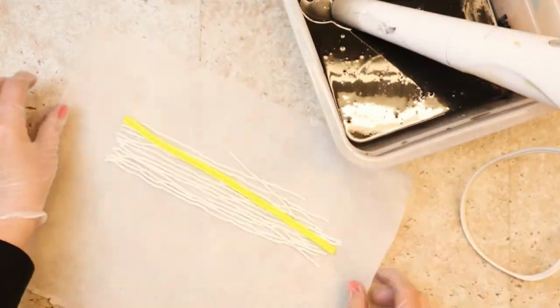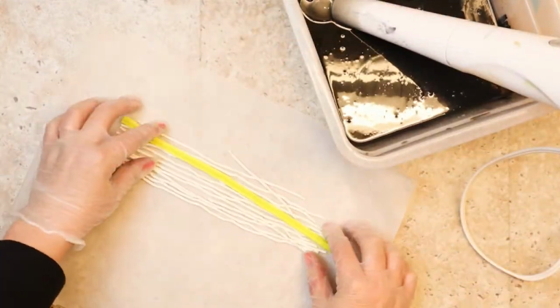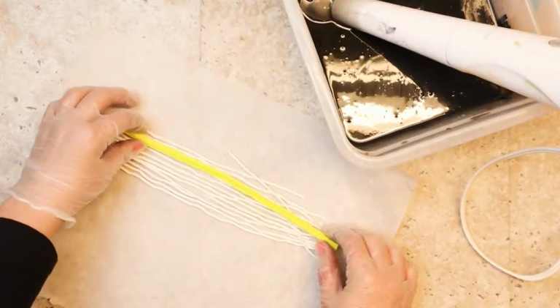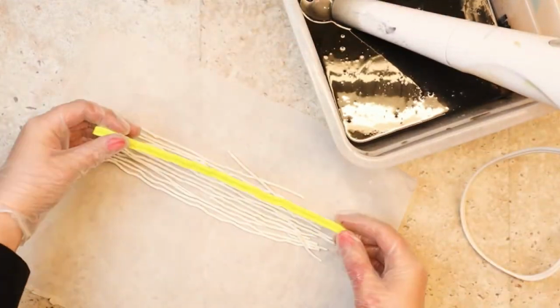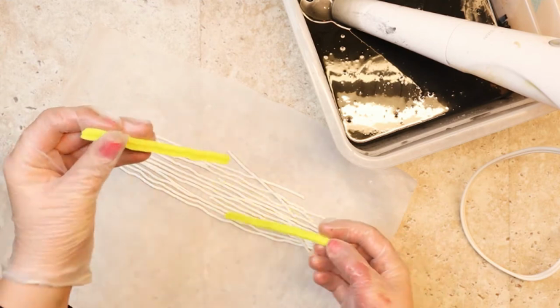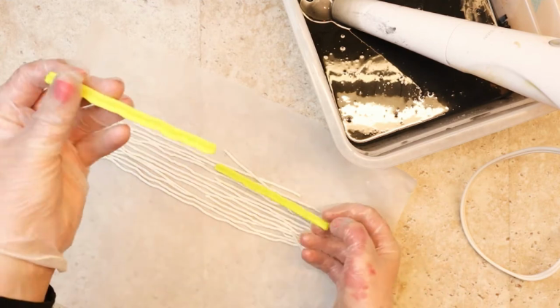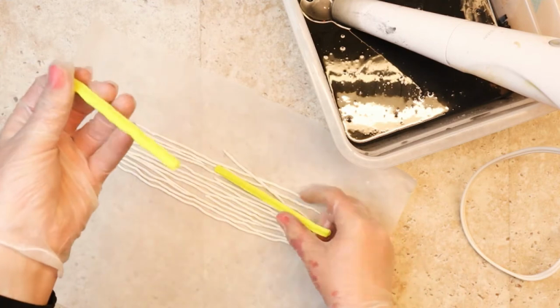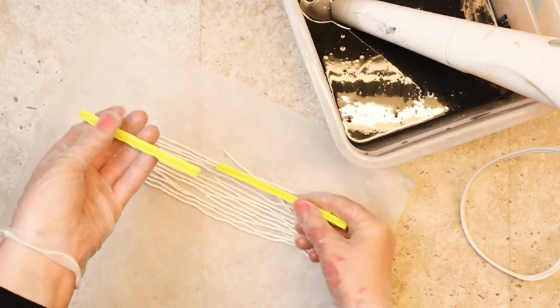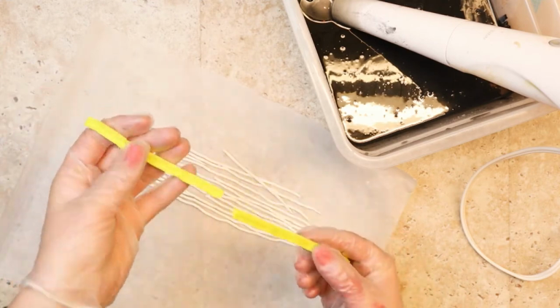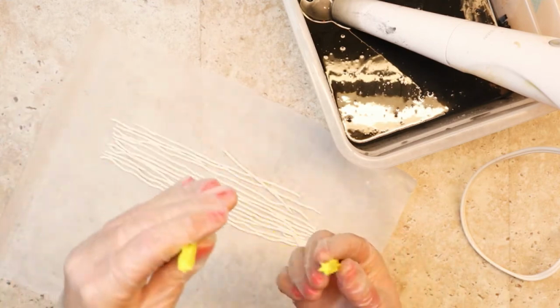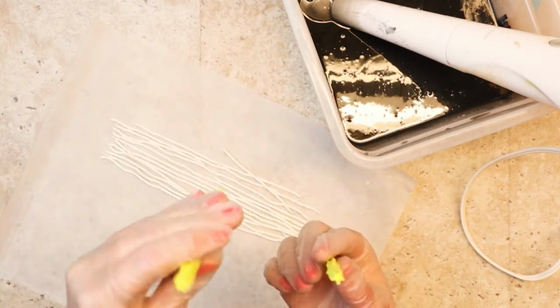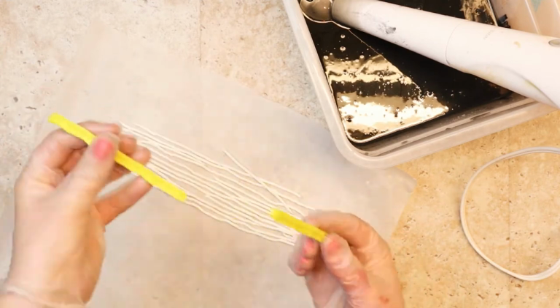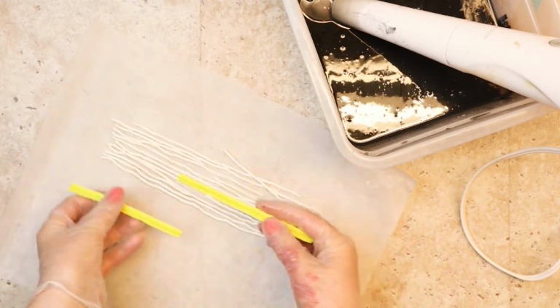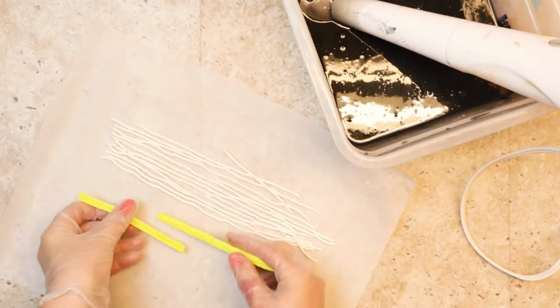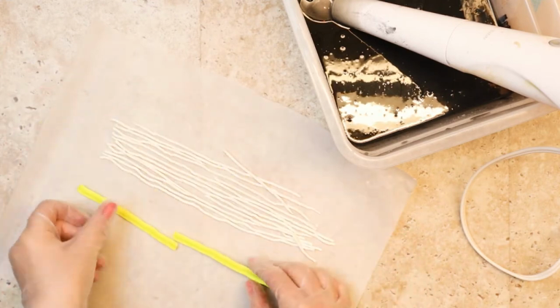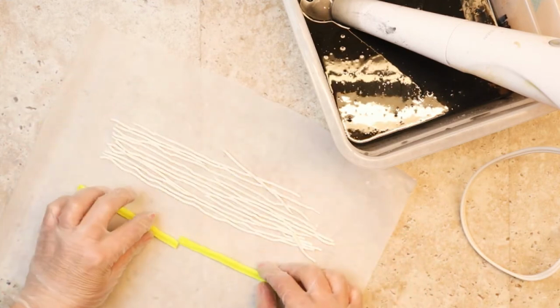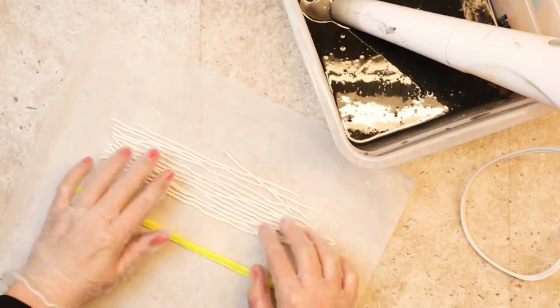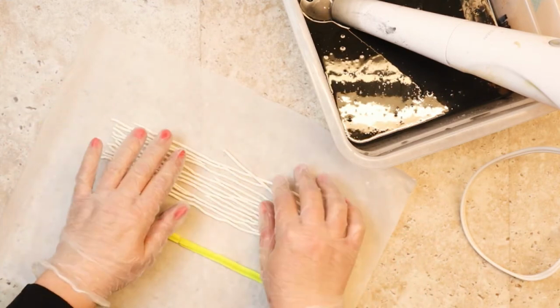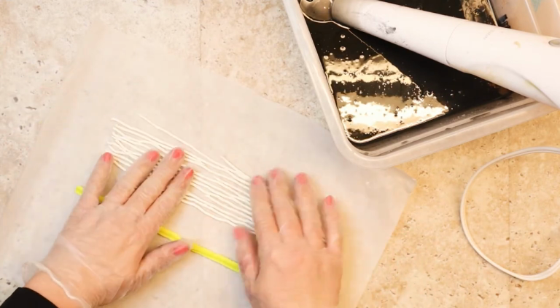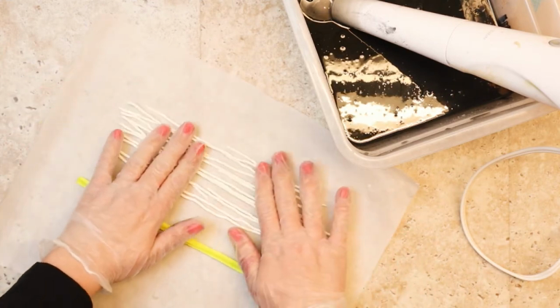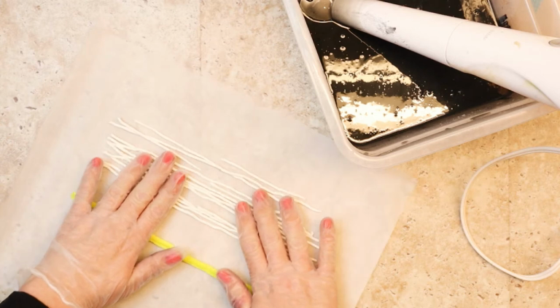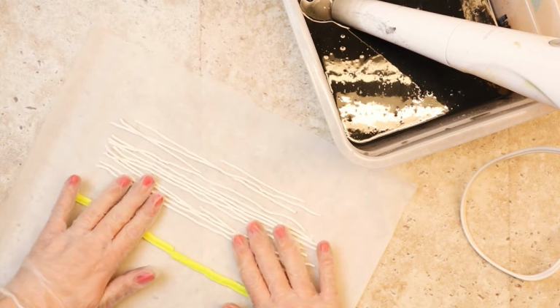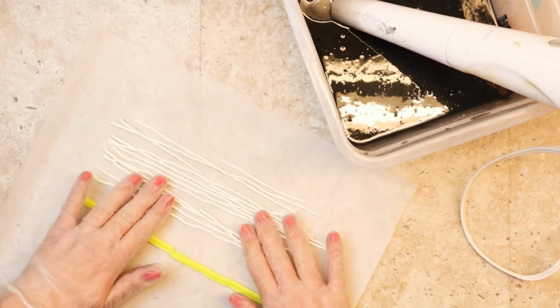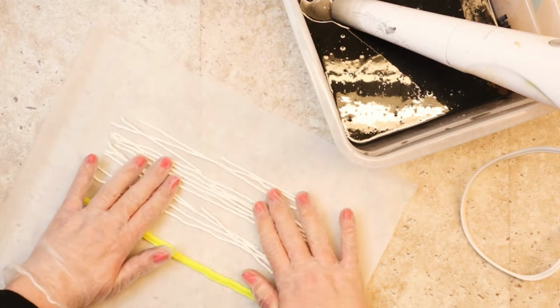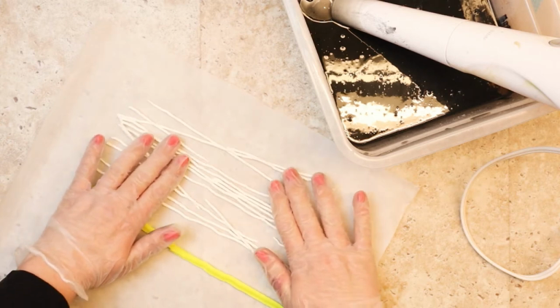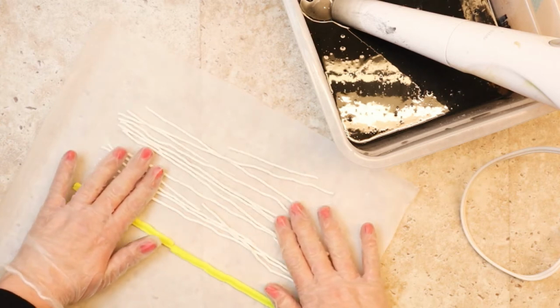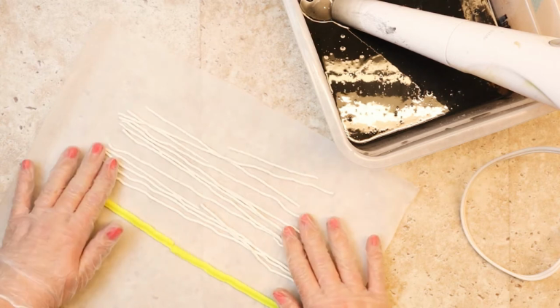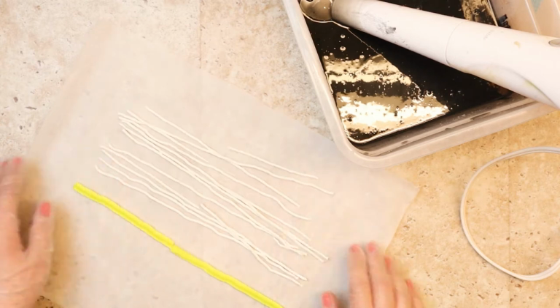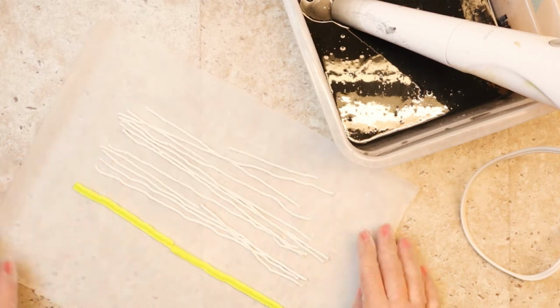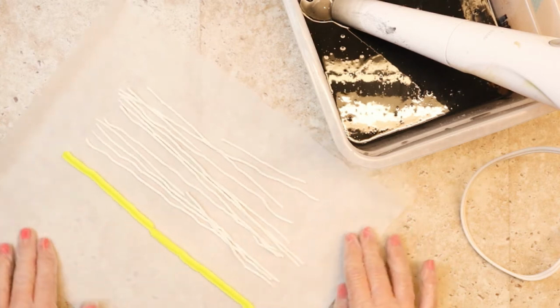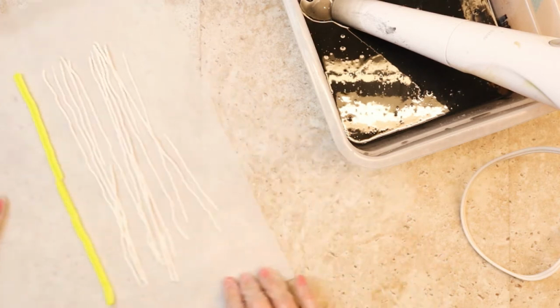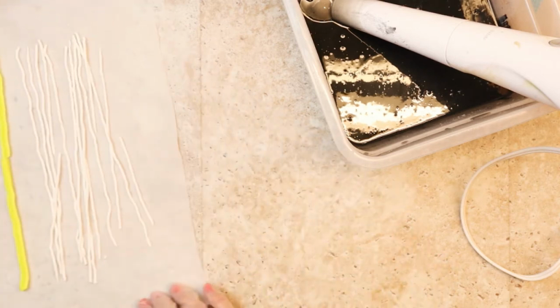Here are some spaghetti noodle looking soap dough embeds that I made using a clay extruder. I made a yellow star and a bunch of white circles. You'll see later what I do with them.